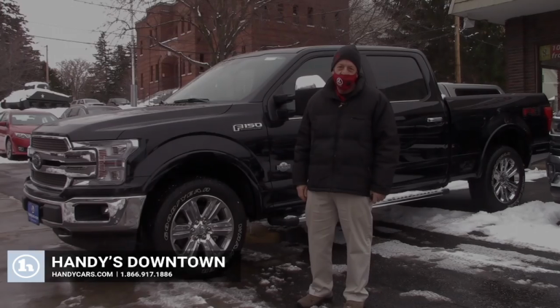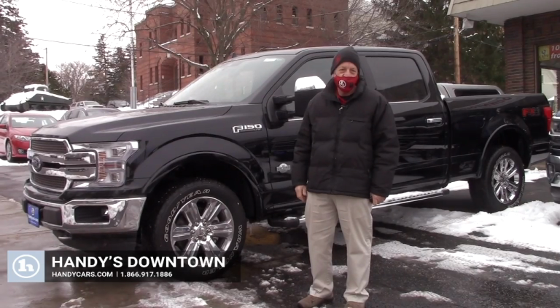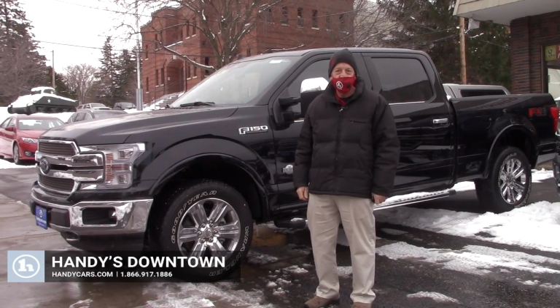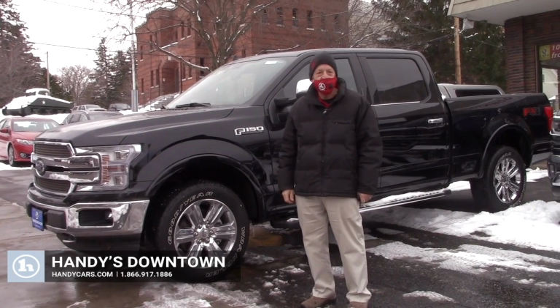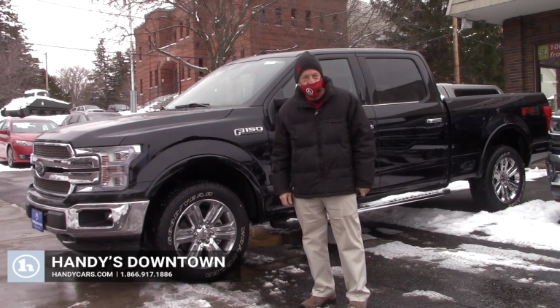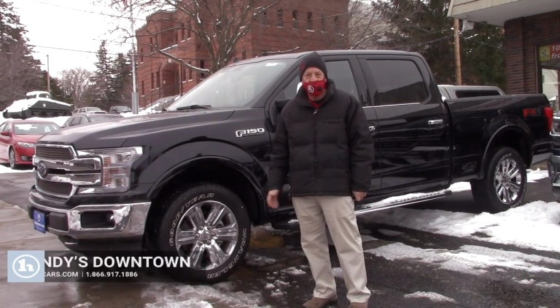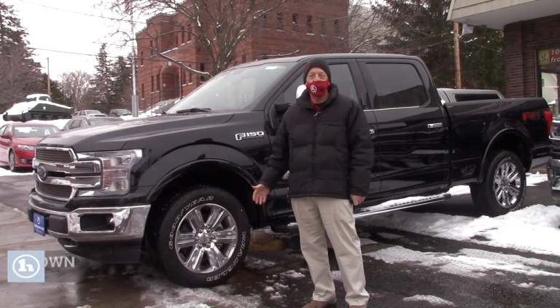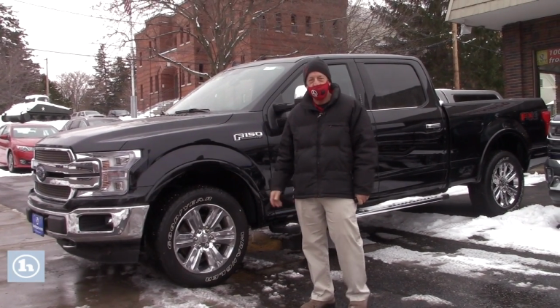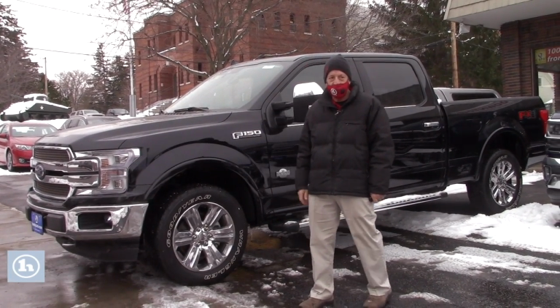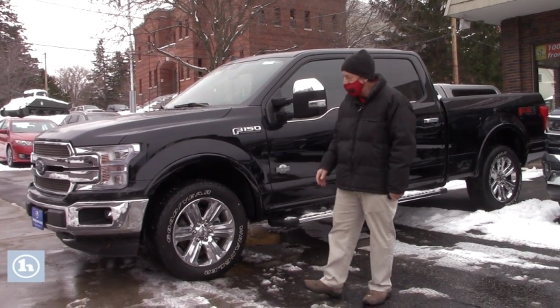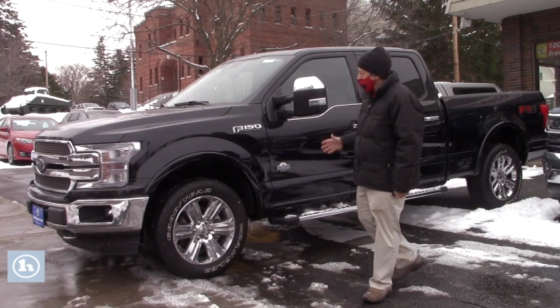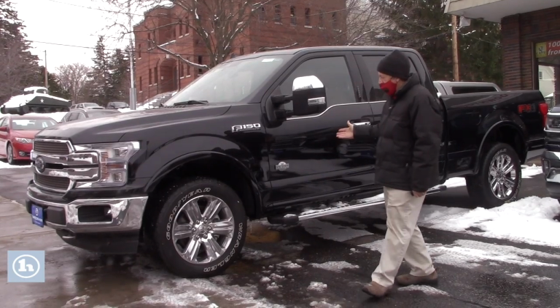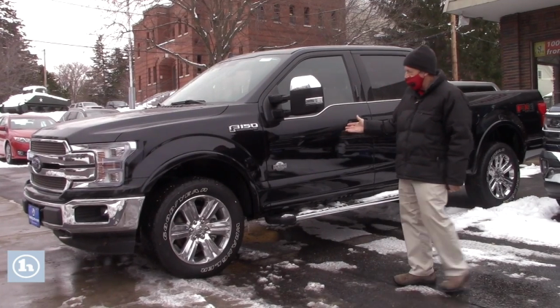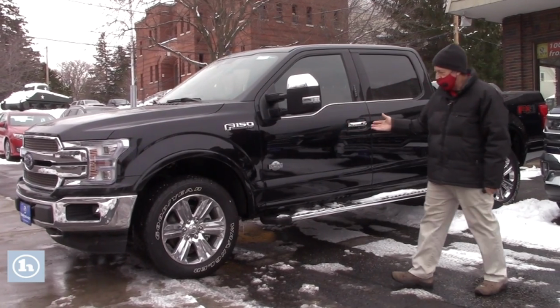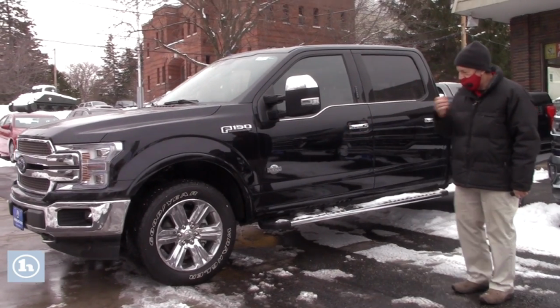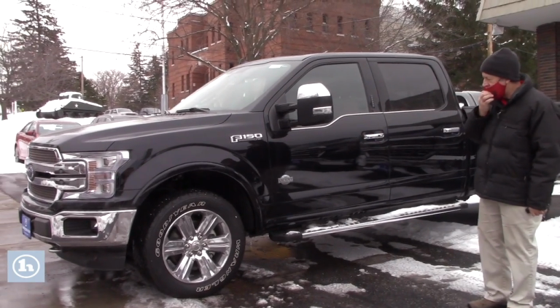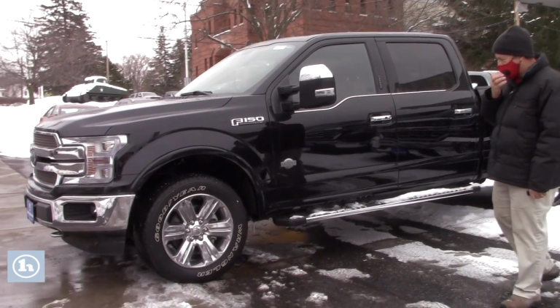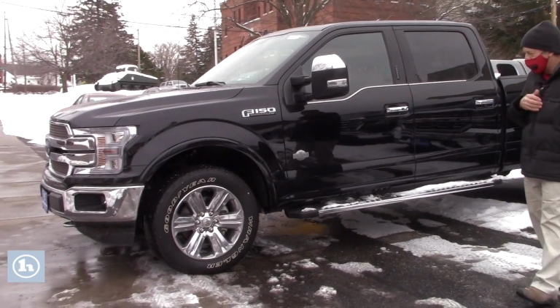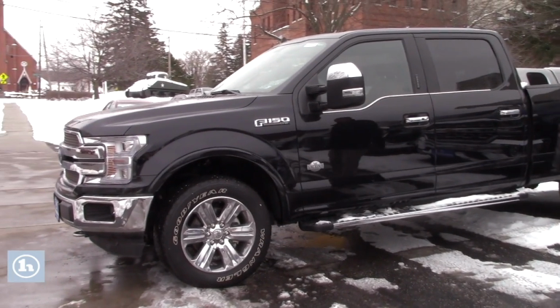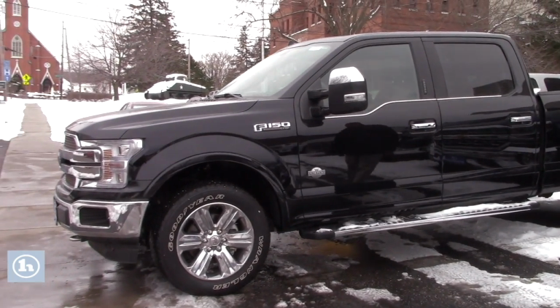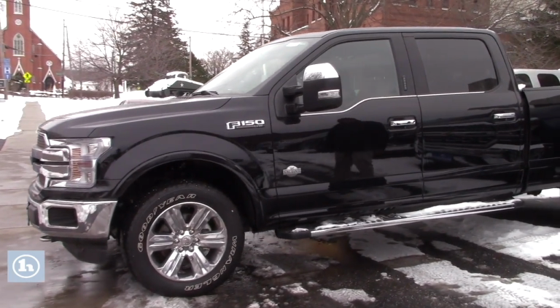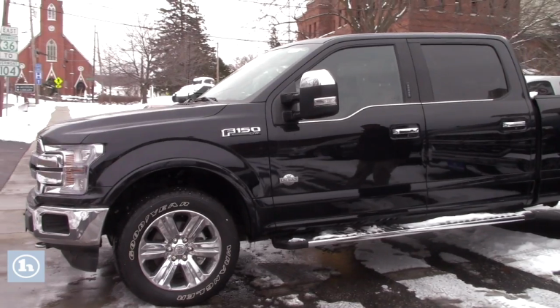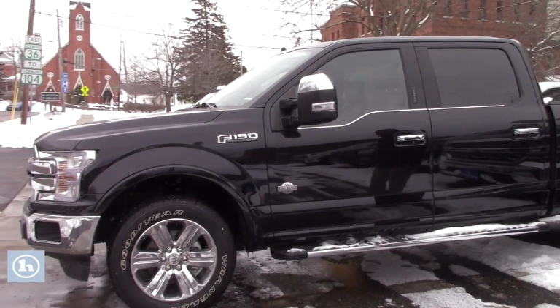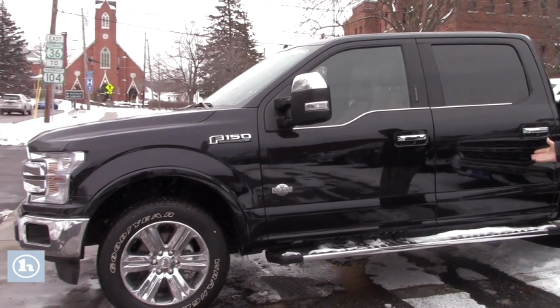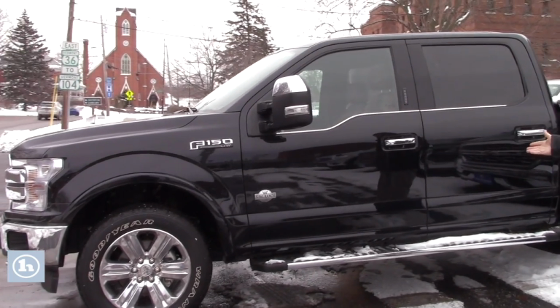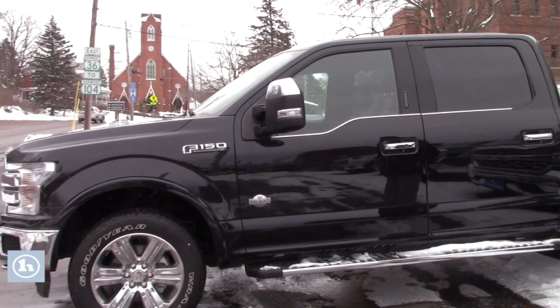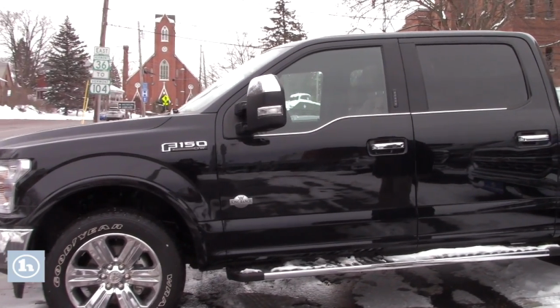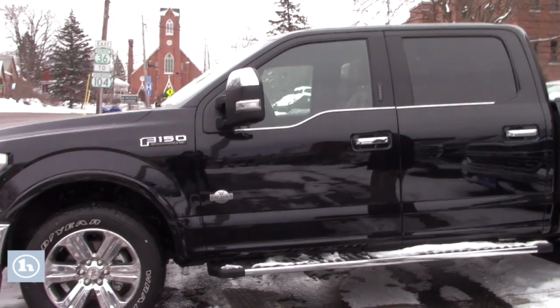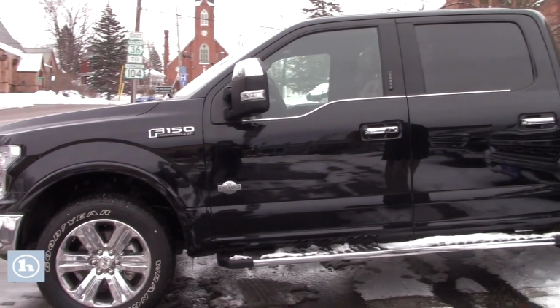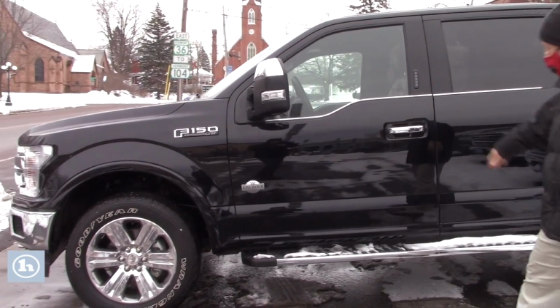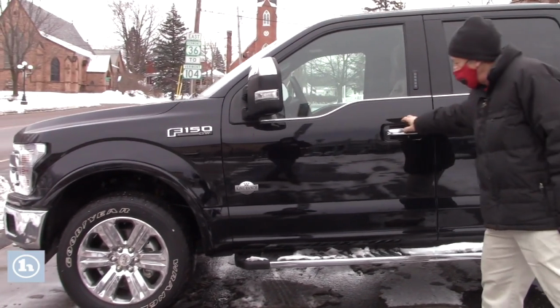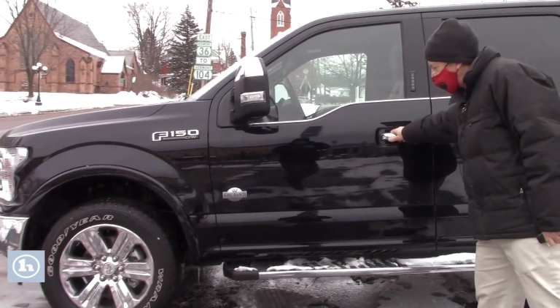Hi Charles, it's Mike here at Handy Downtown. Thank you so much for your inquiry. Today on this F-150 King Ranch 2020, this does come equipped with a 3.5 liter V6.